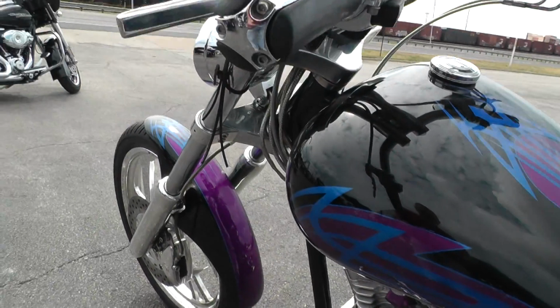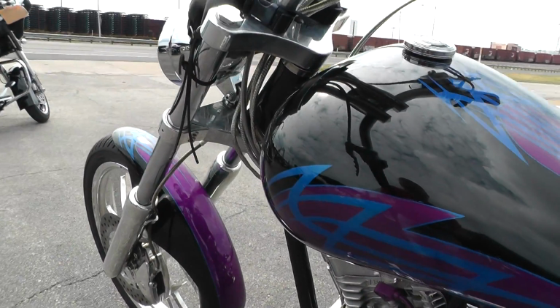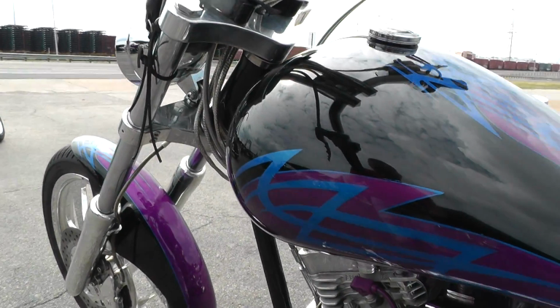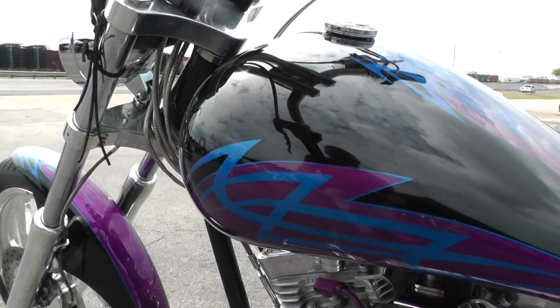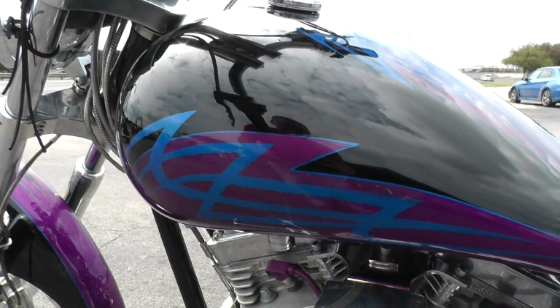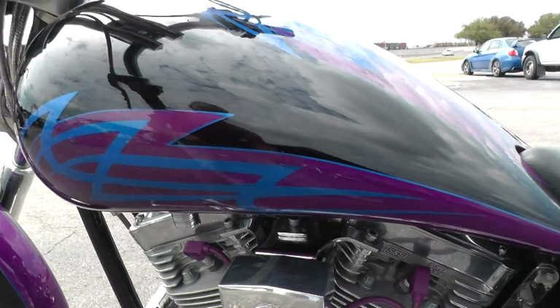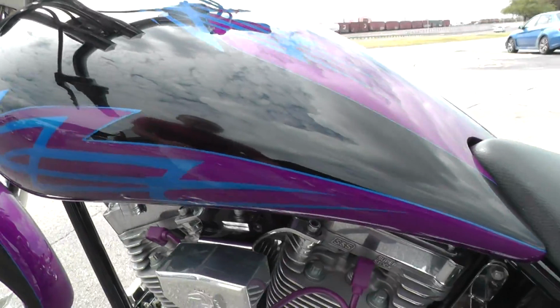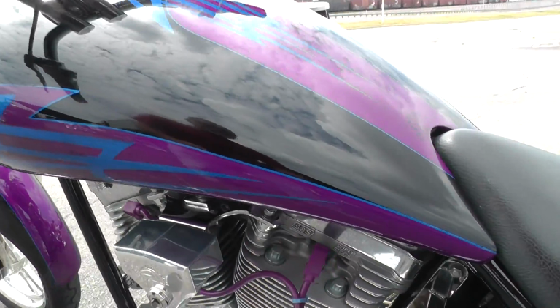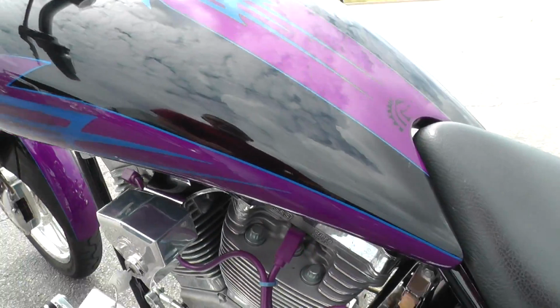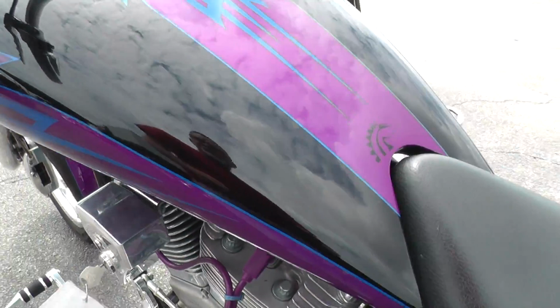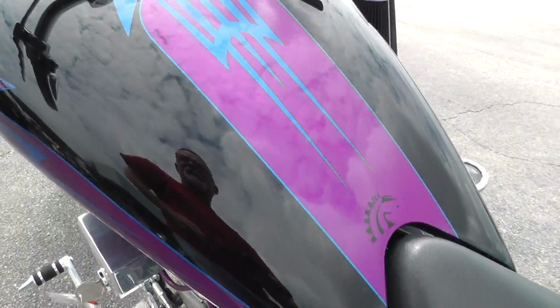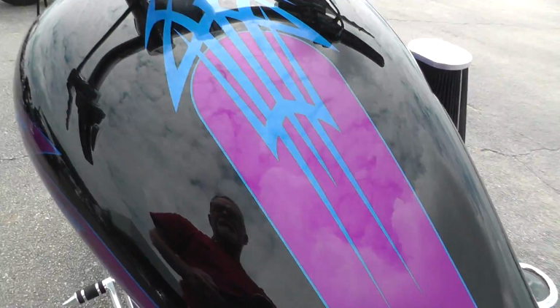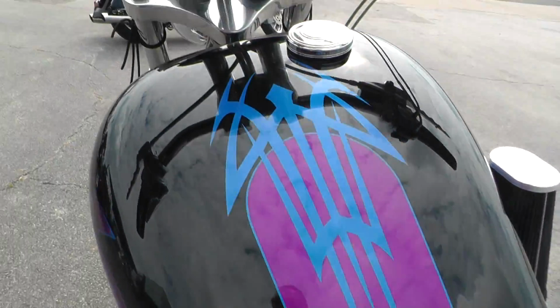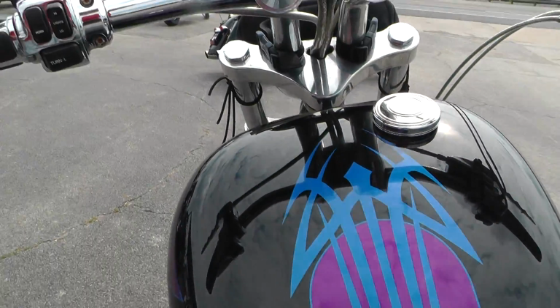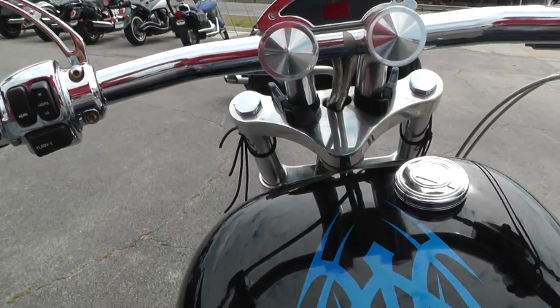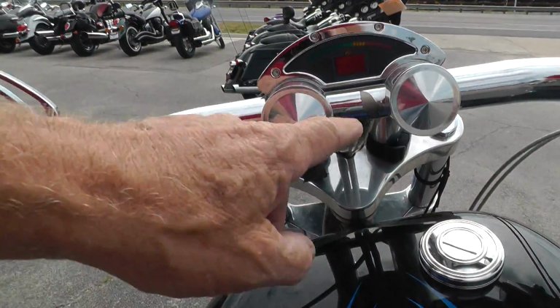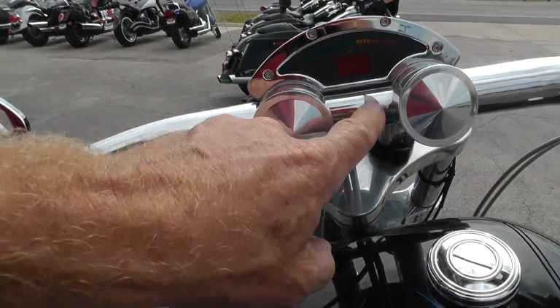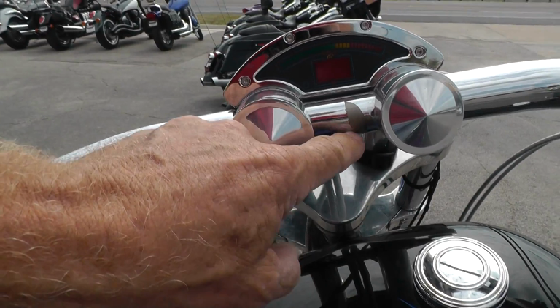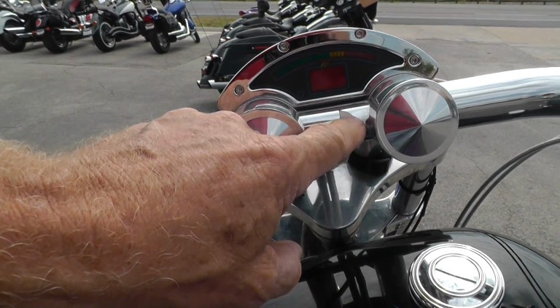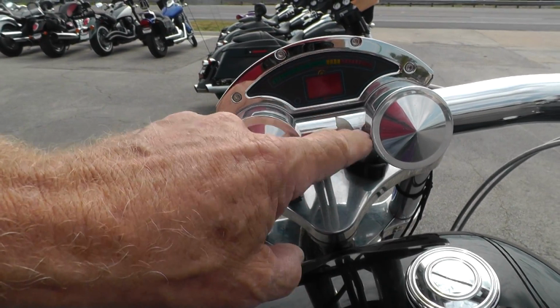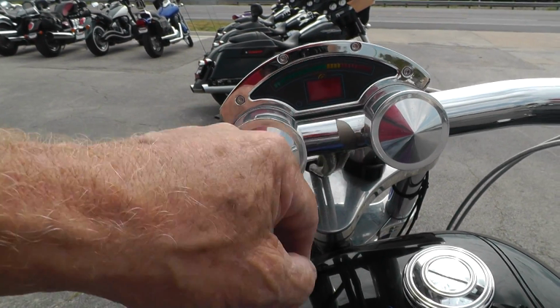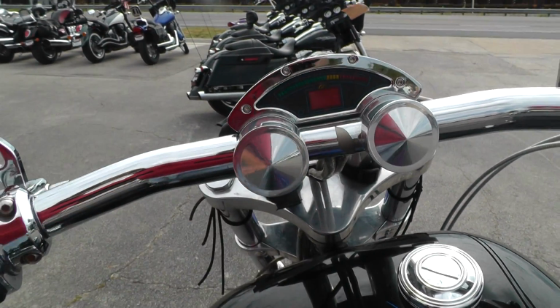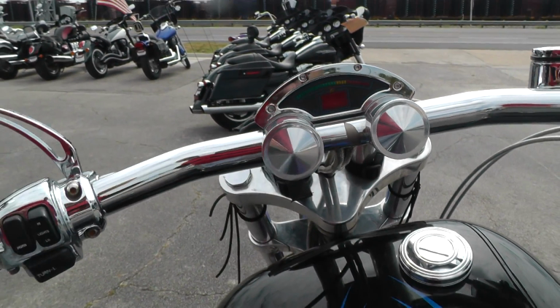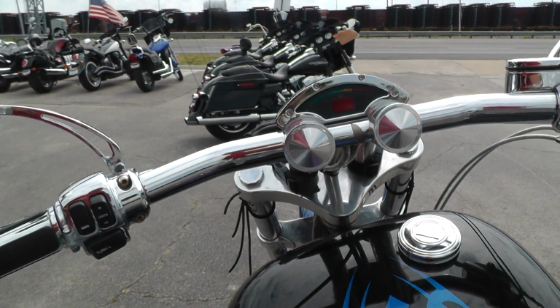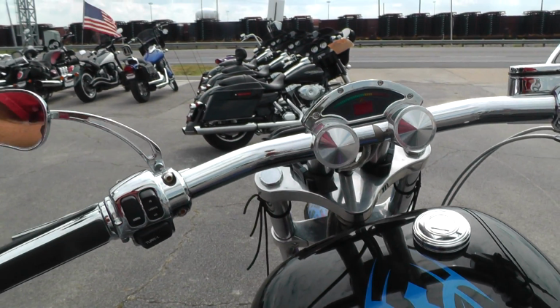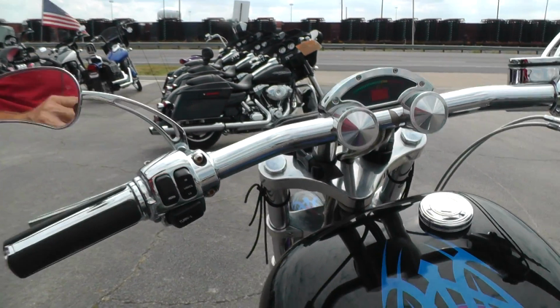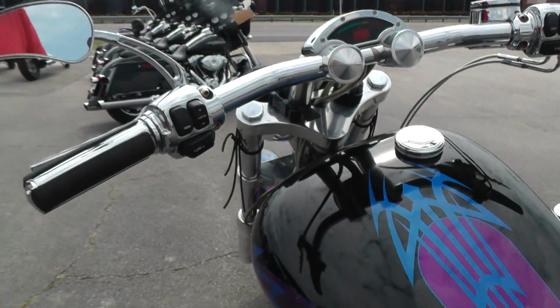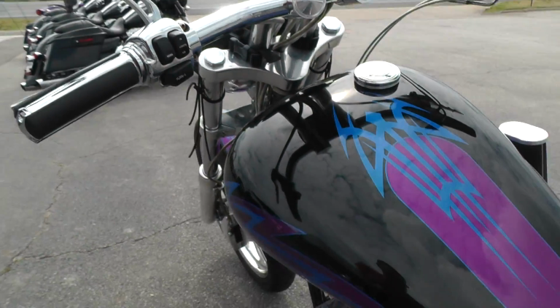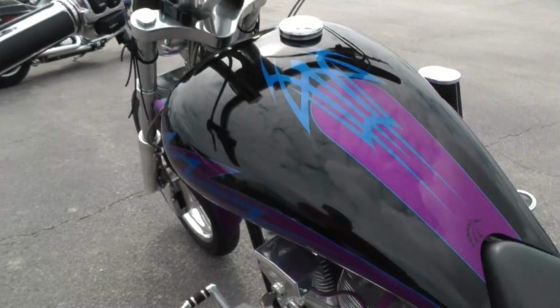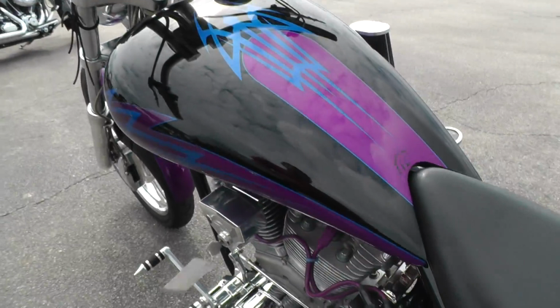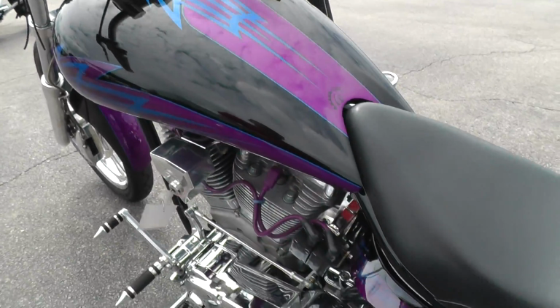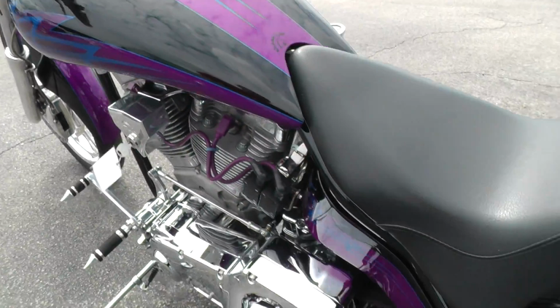Pretty slick paint job on it. It does have a few little flaws around on it — chrome's starting to peel right here a little bit. The bike's got a little over 9,900 miles on it. Hardtail frame.